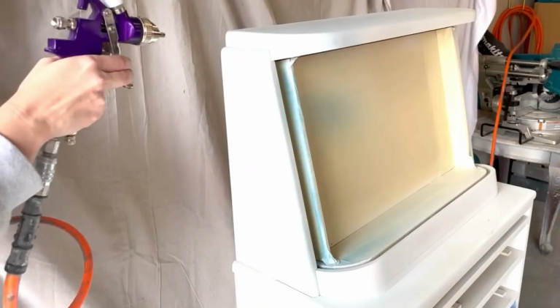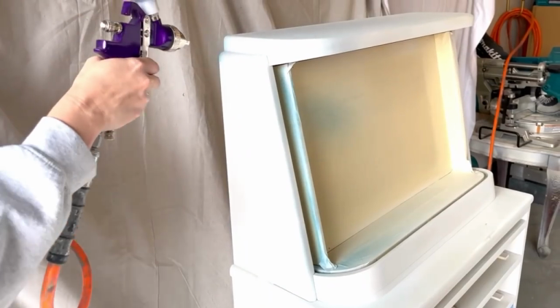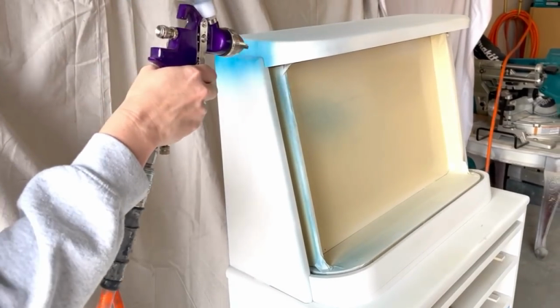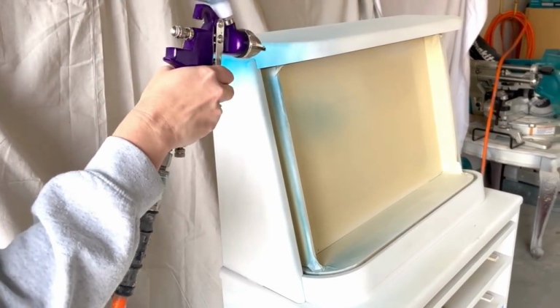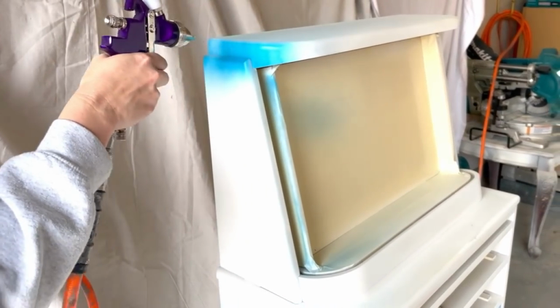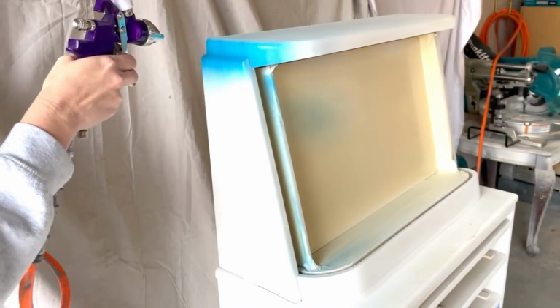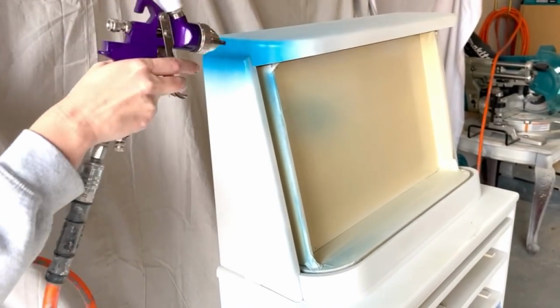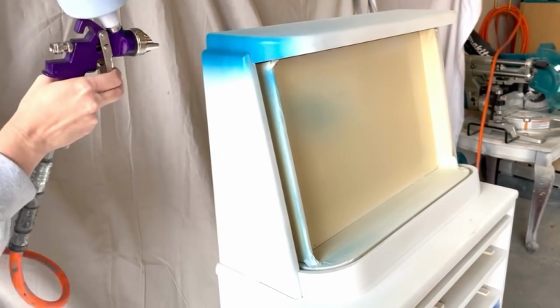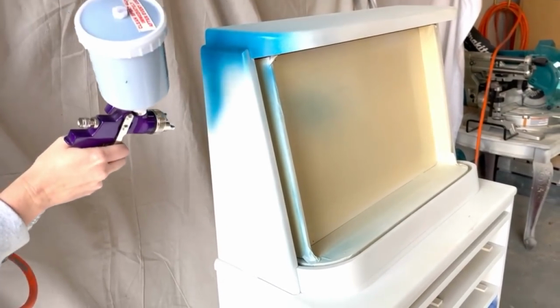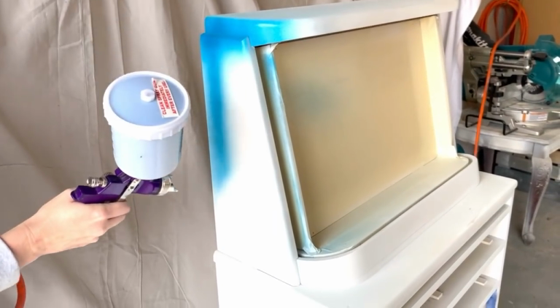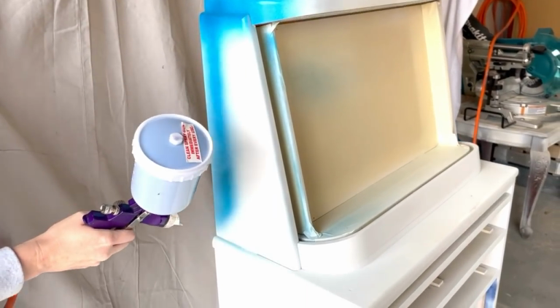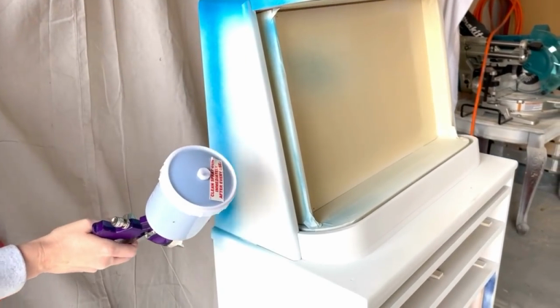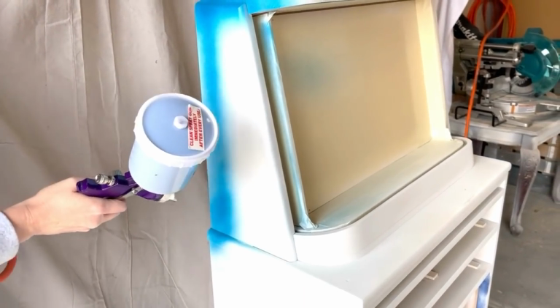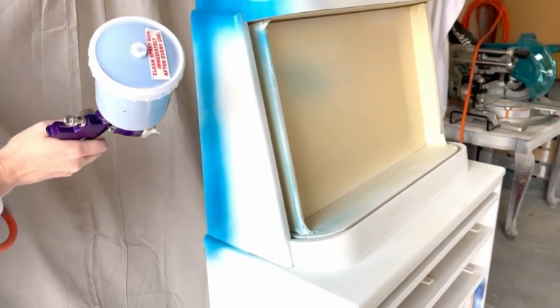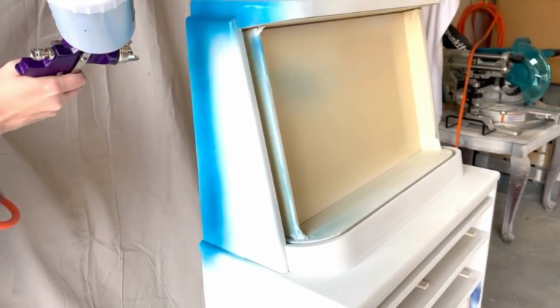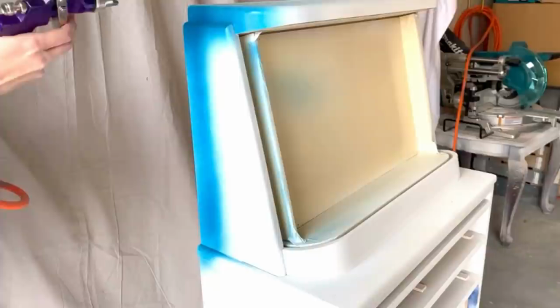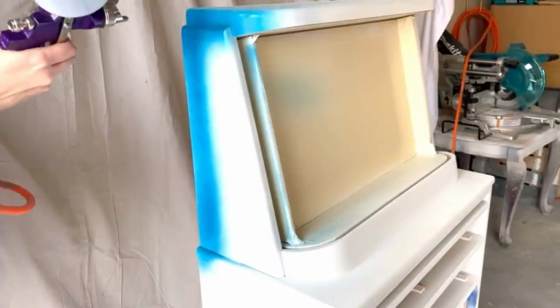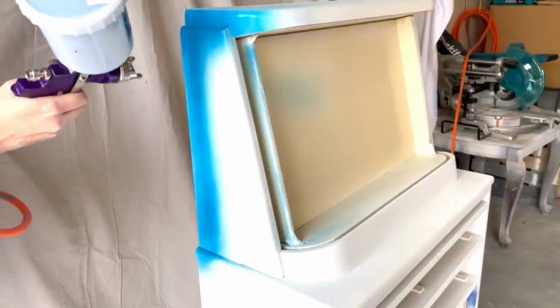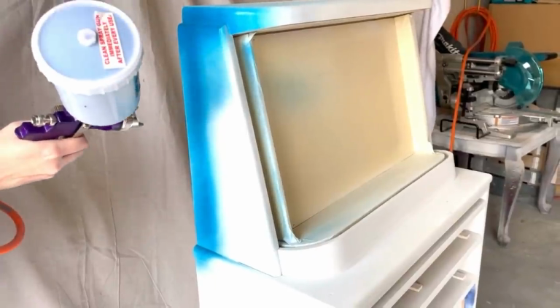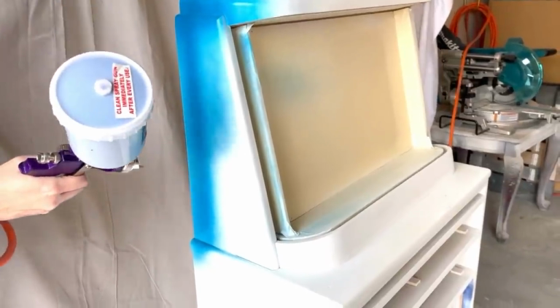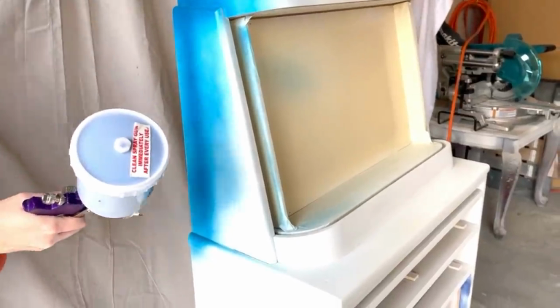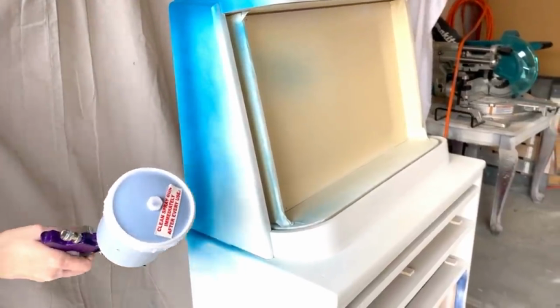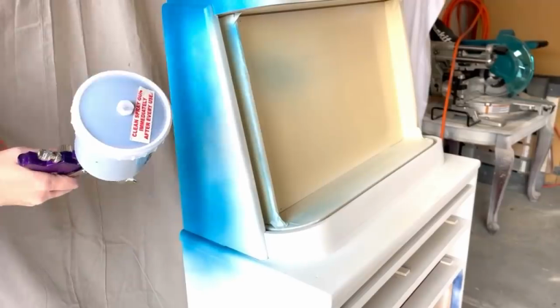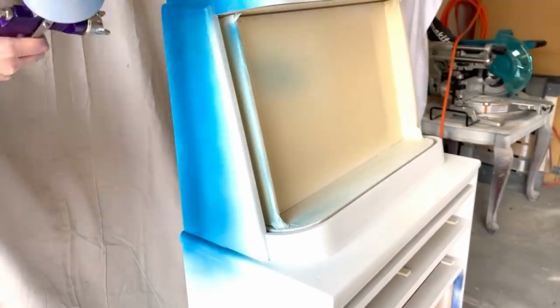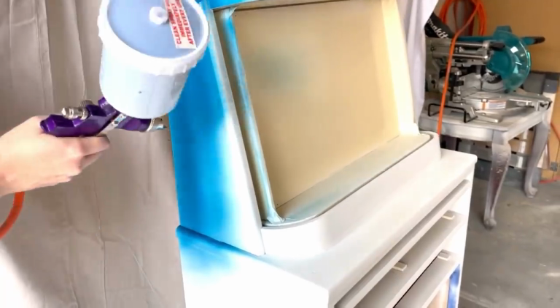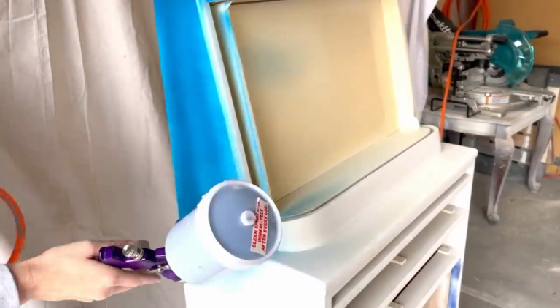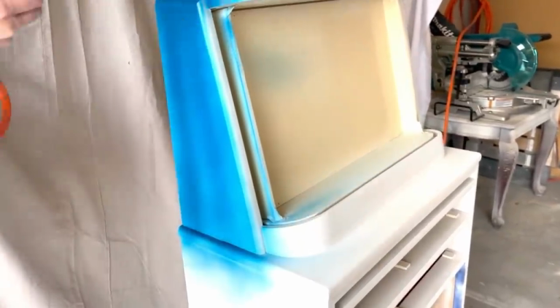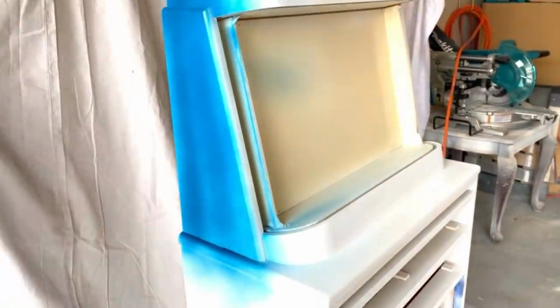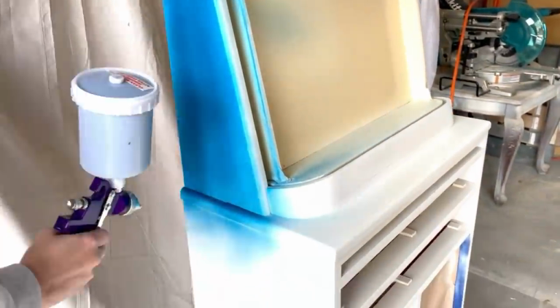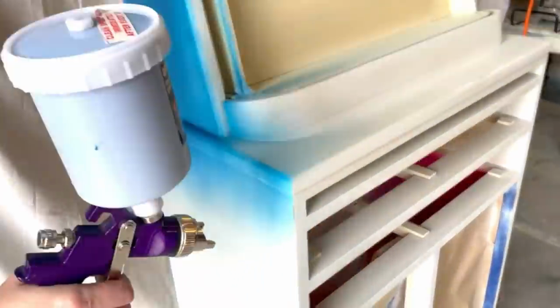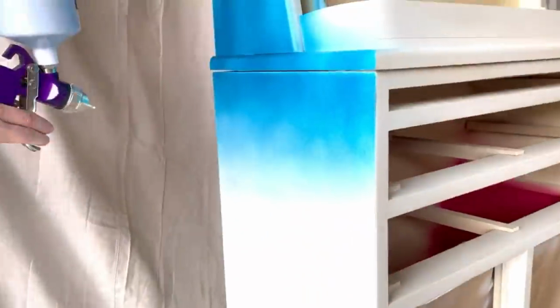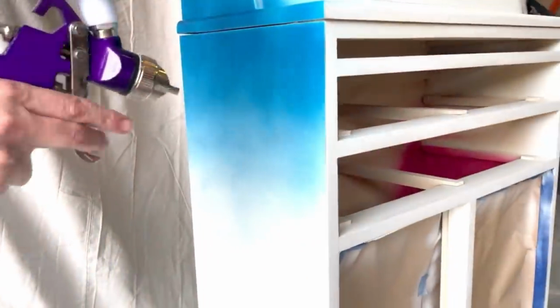That paint has finally made its way through my strainer and it is time to go. I find with these darker shades that it normally takes me about three full coats for full coverage.